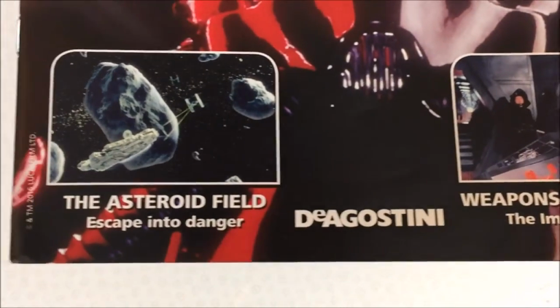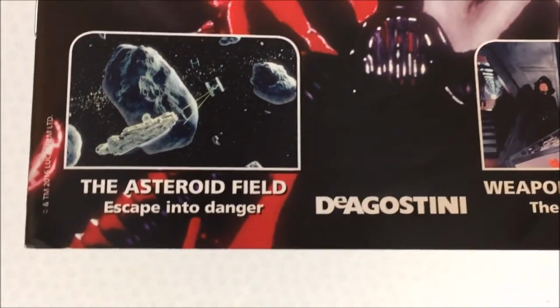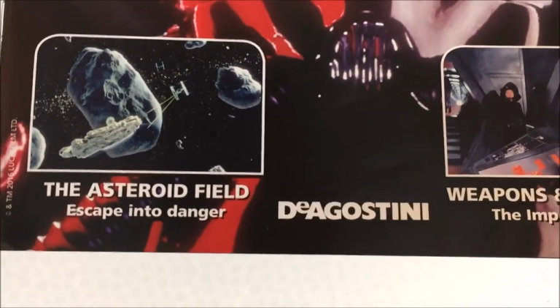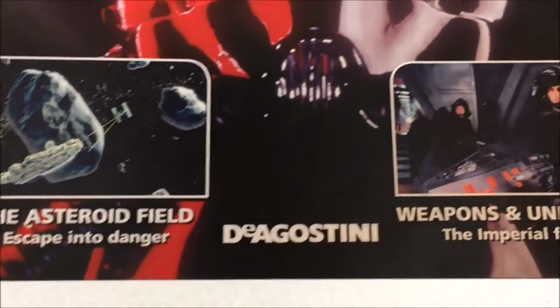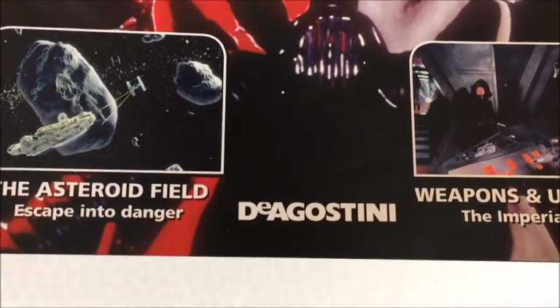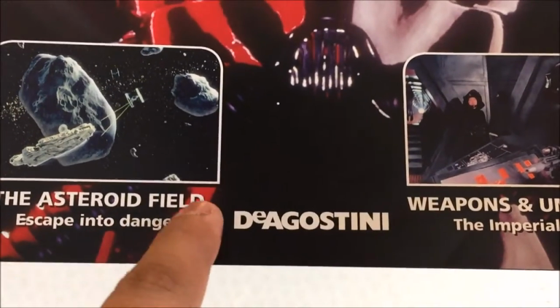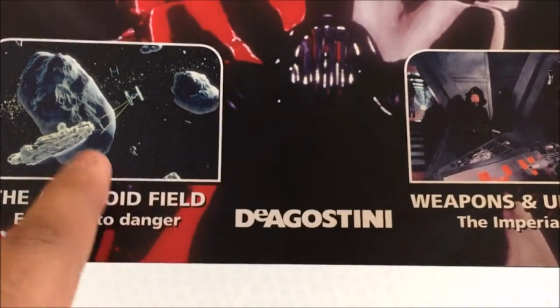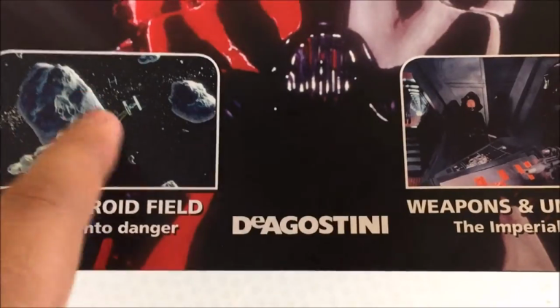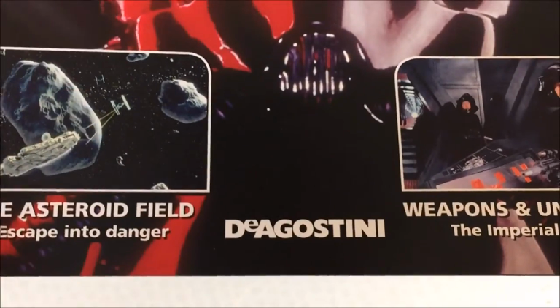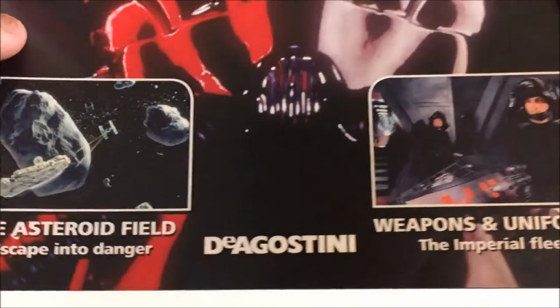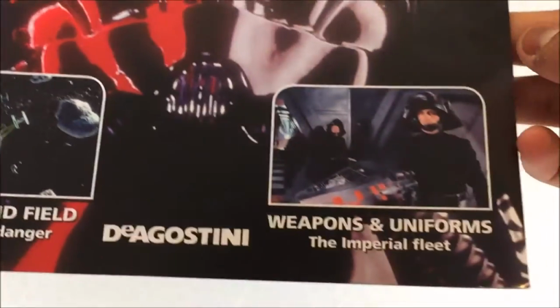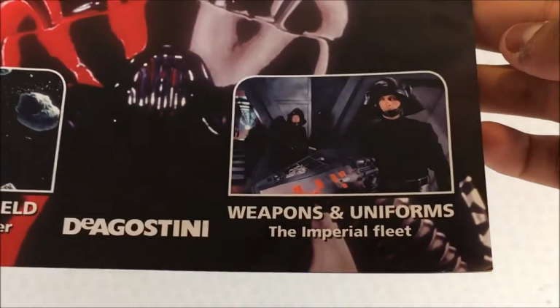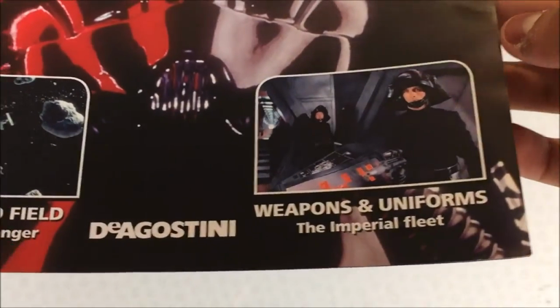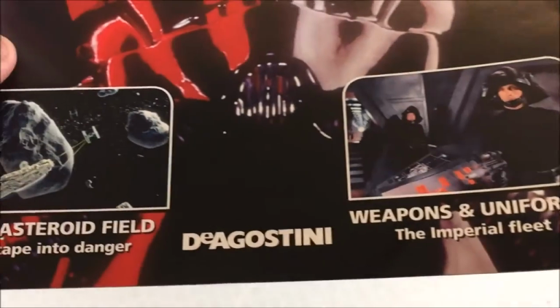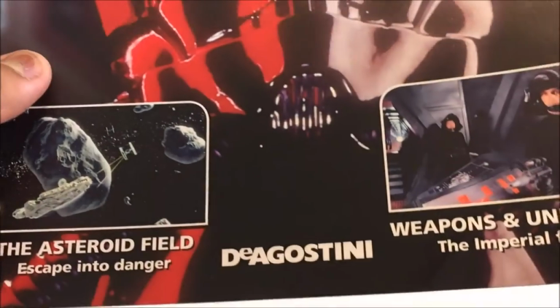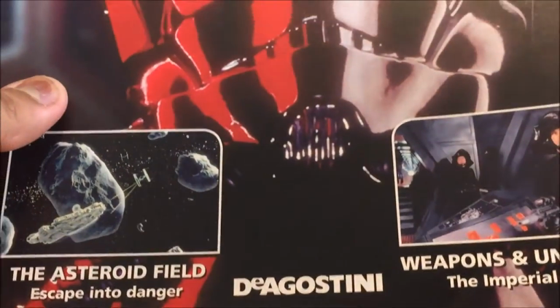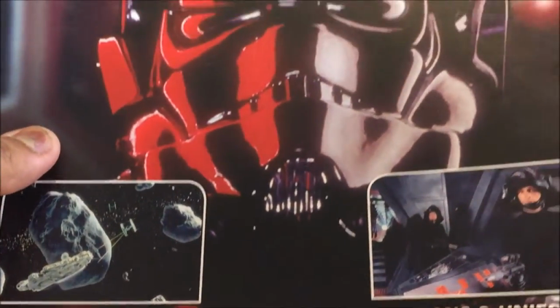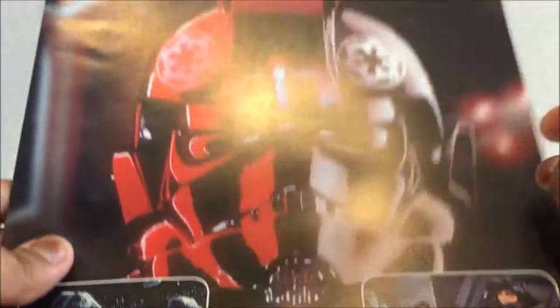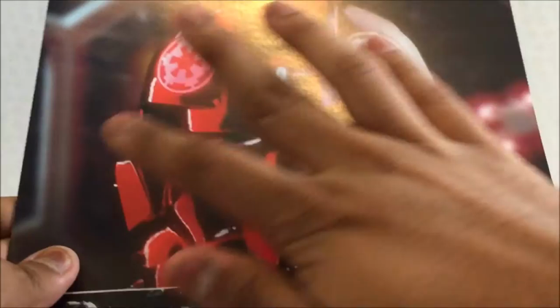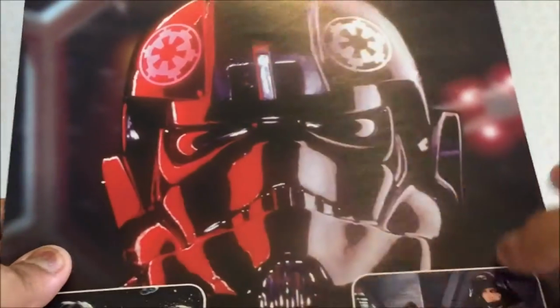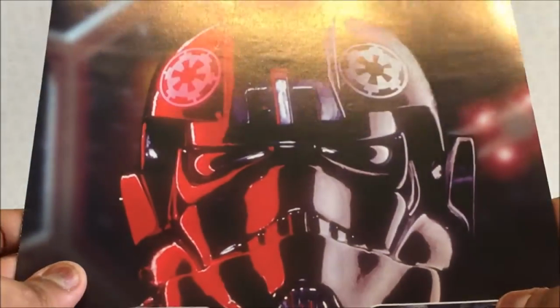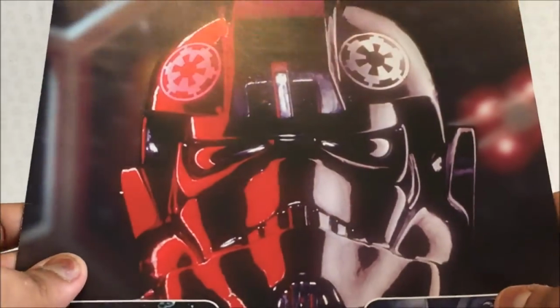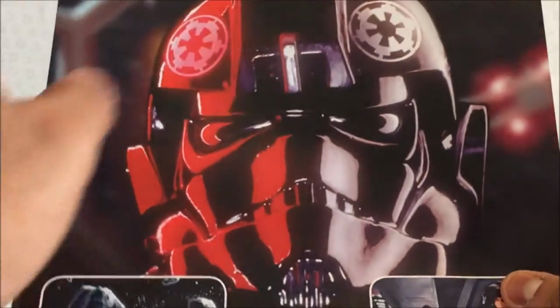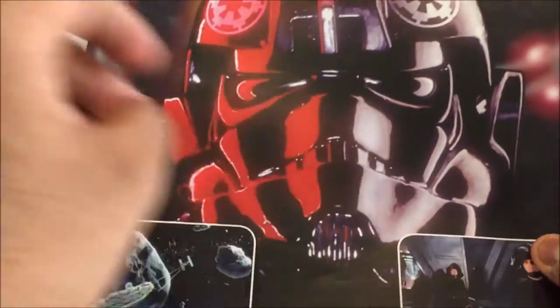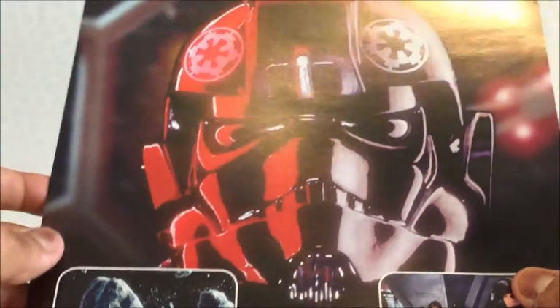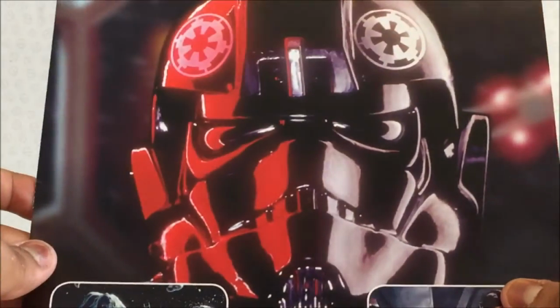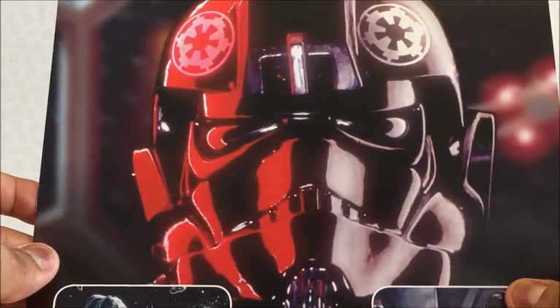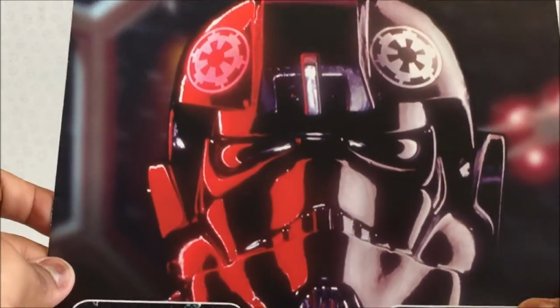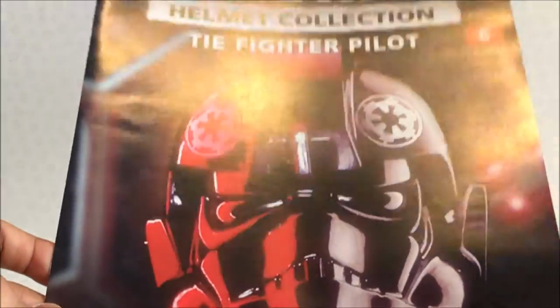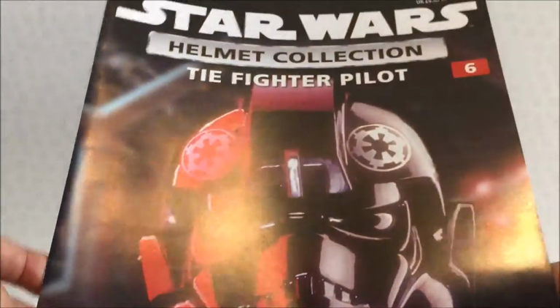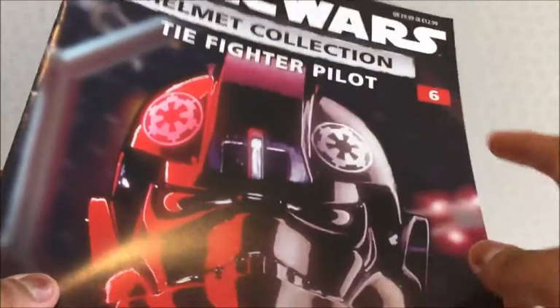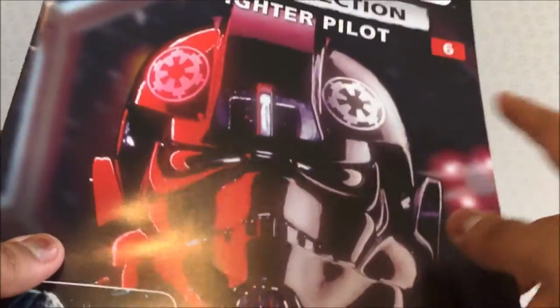There are some cool scenes from the film in here, and a very nice picture of the TIE fighter pilot in the cockpit. That looks awesome — issue six.